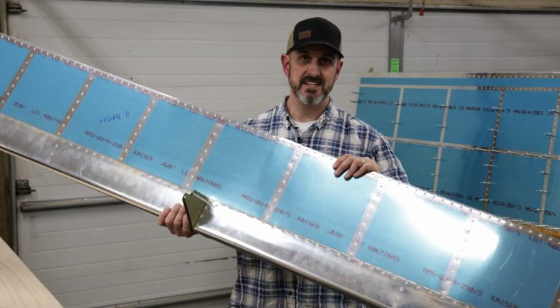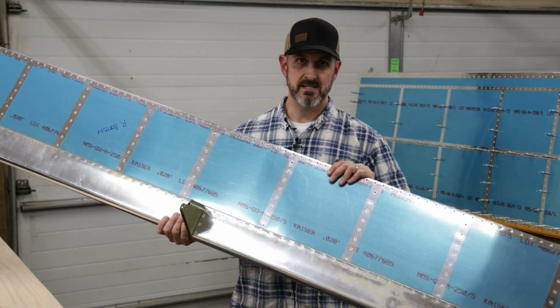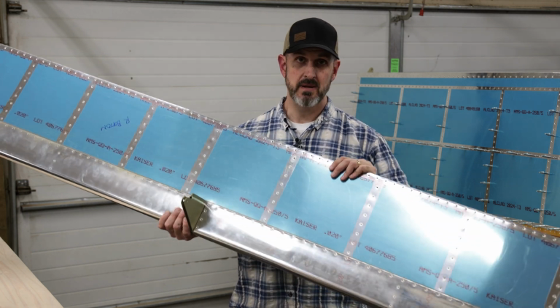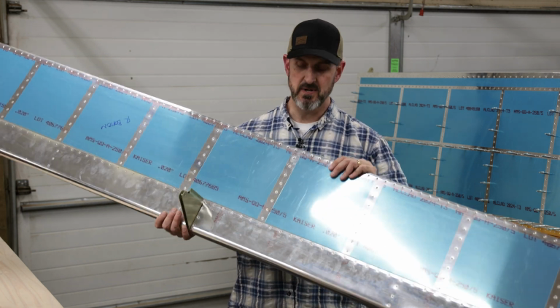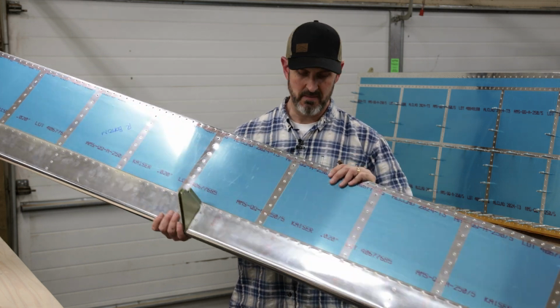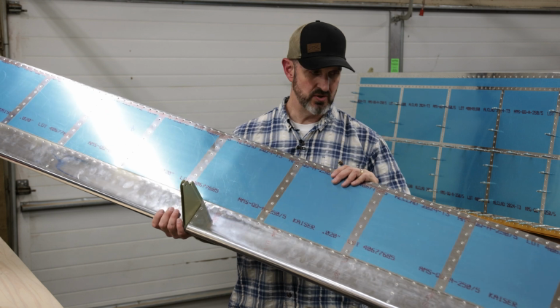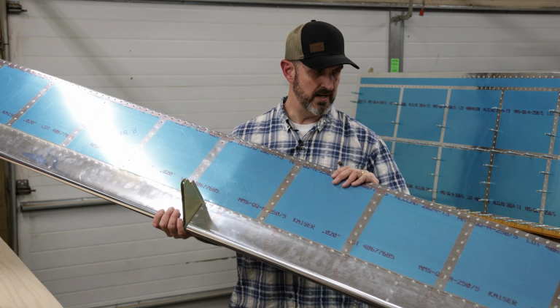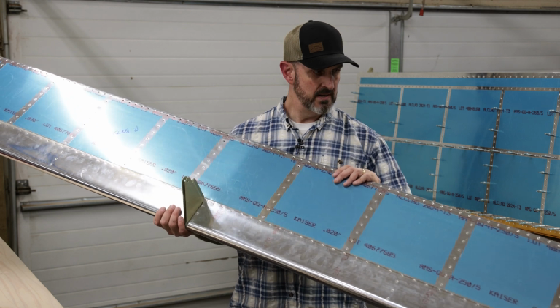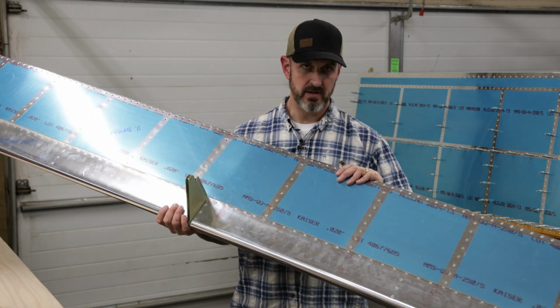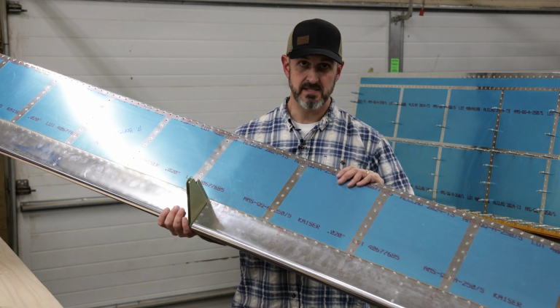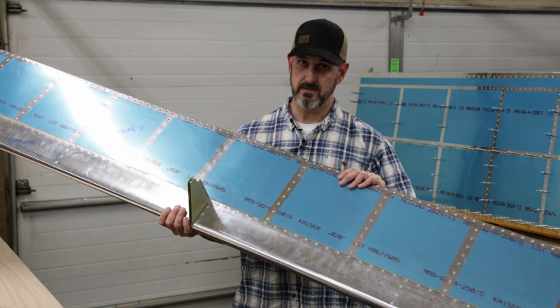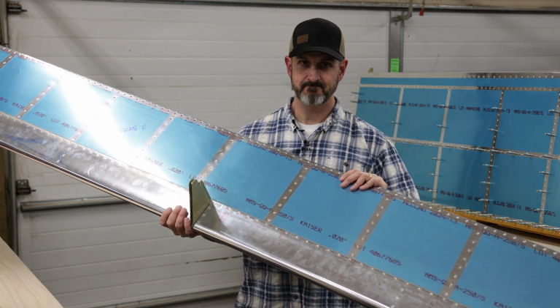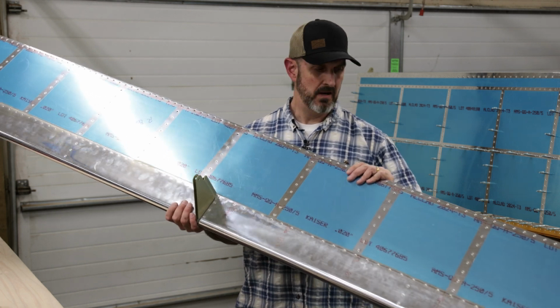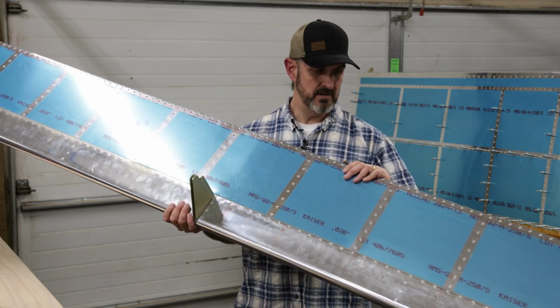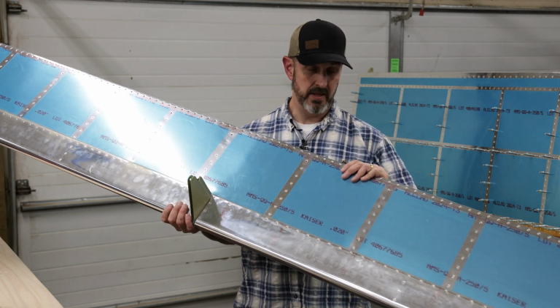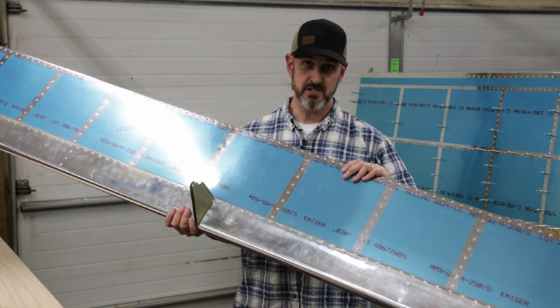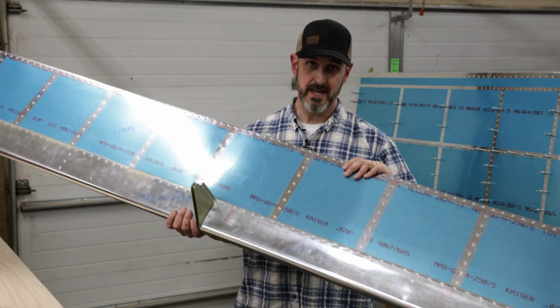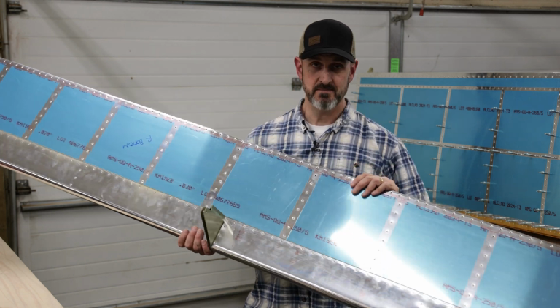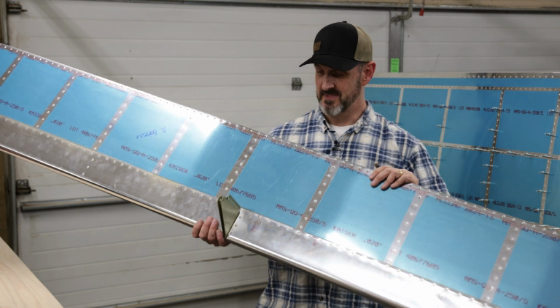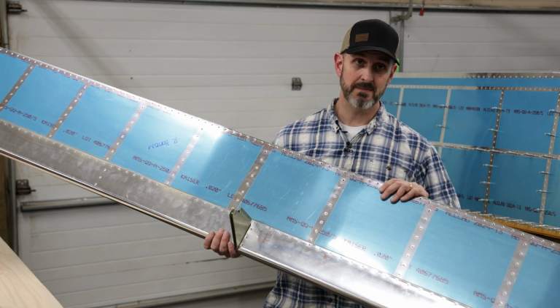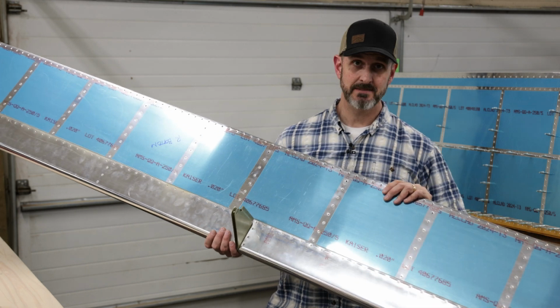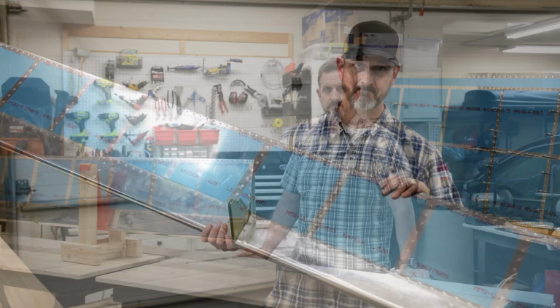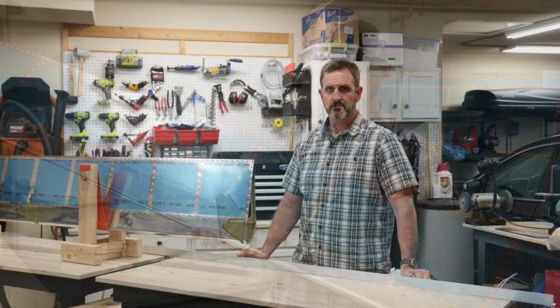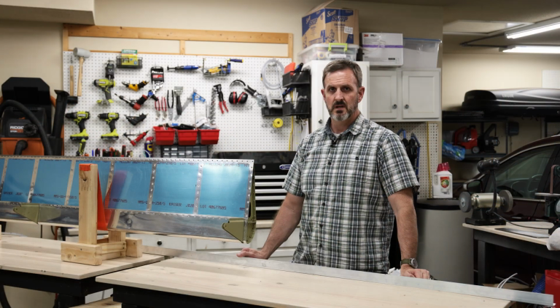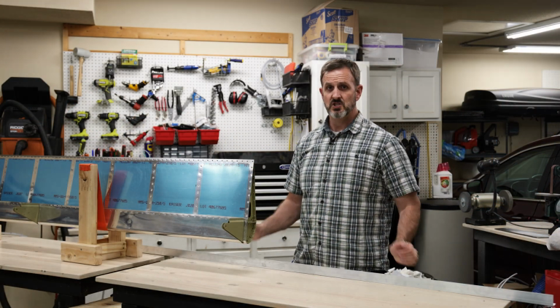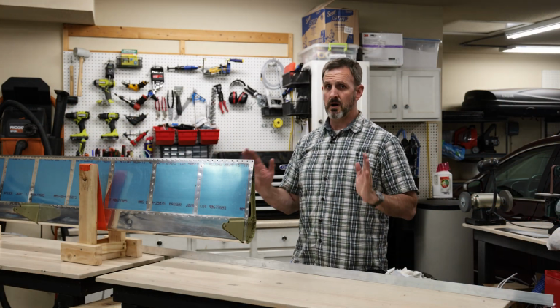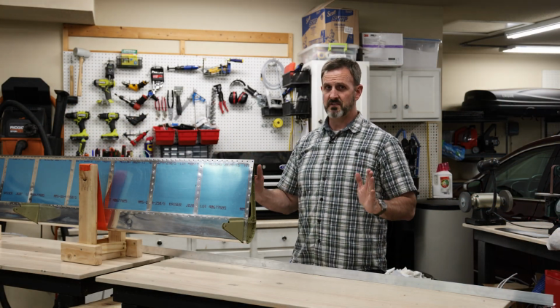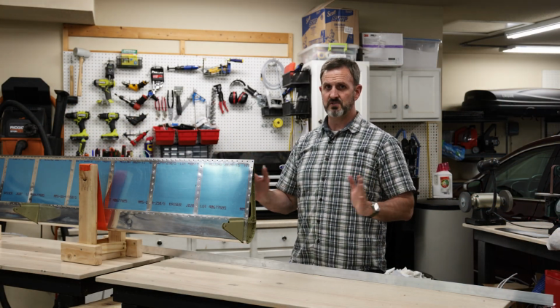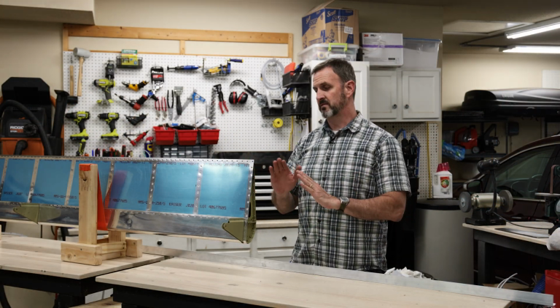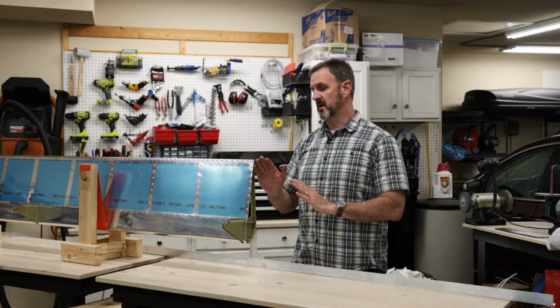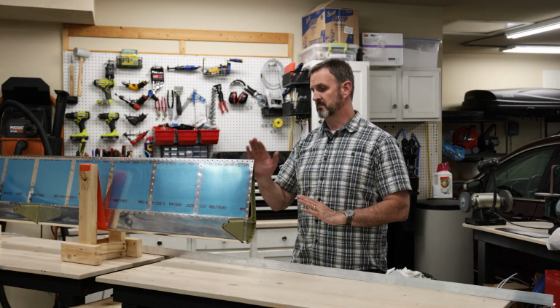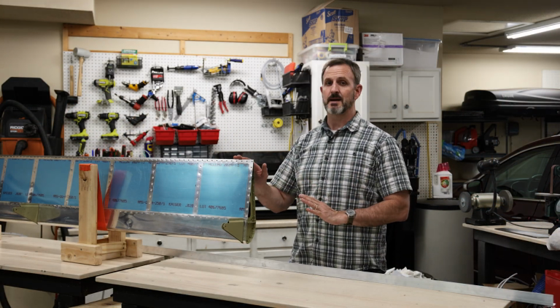That's next up and then I'm done. I'm going to get to putting on this tank sealant on the trailing edge. So I'm almost finished with the flaps.